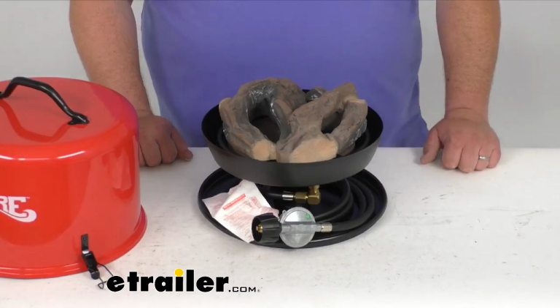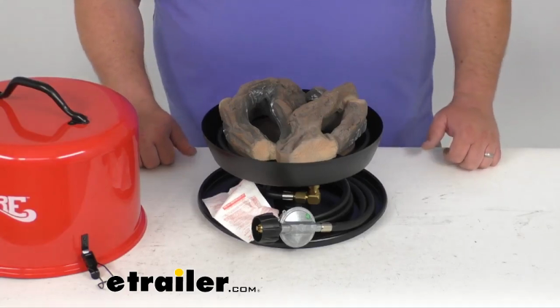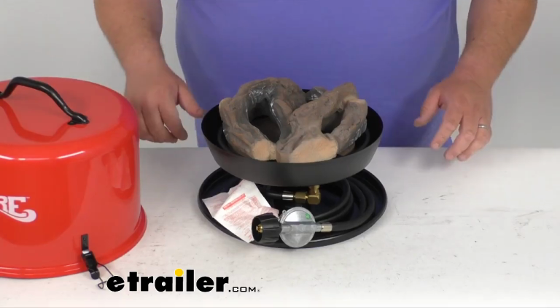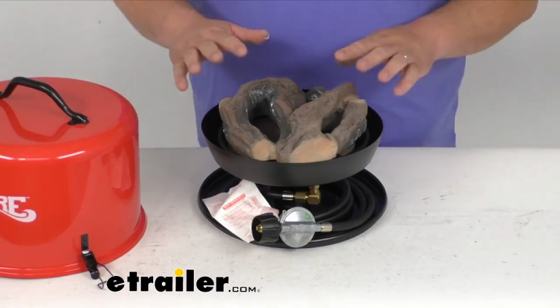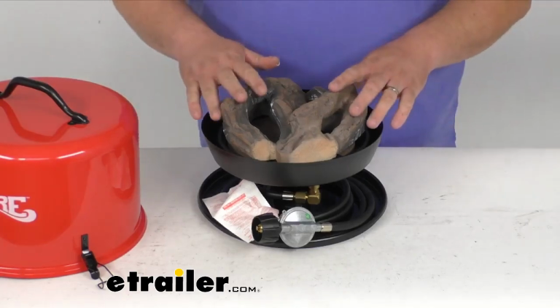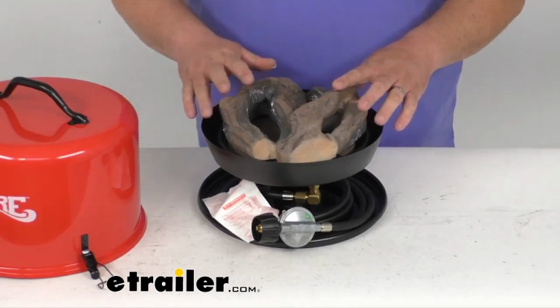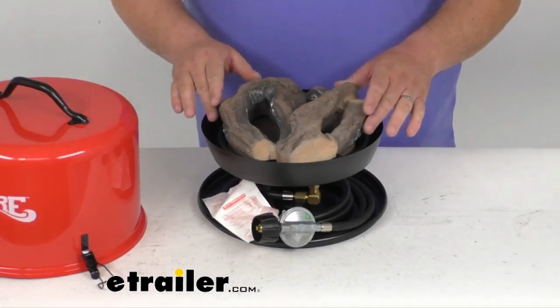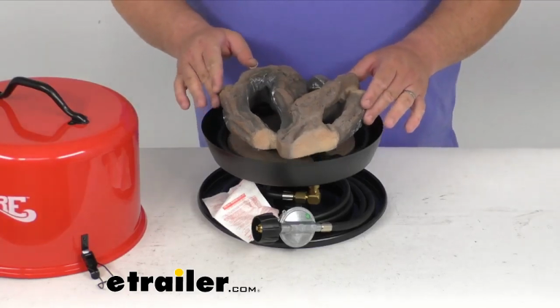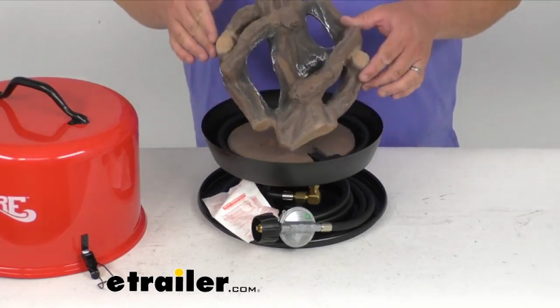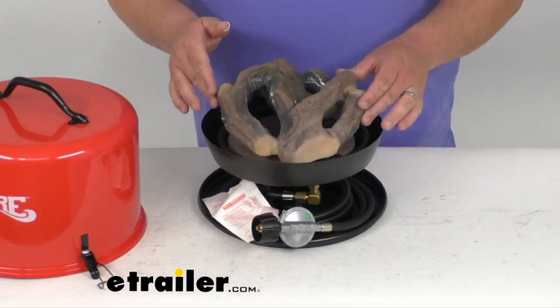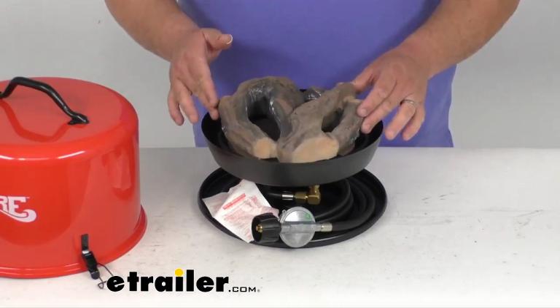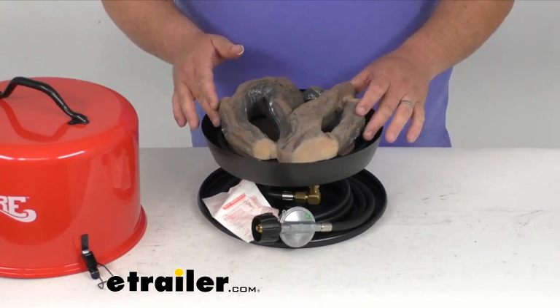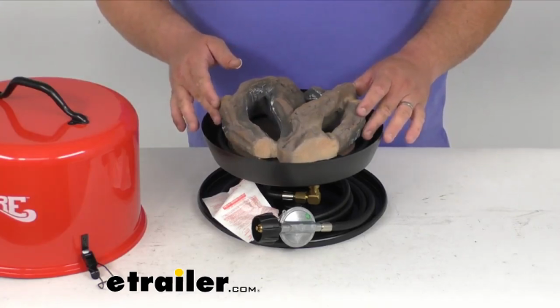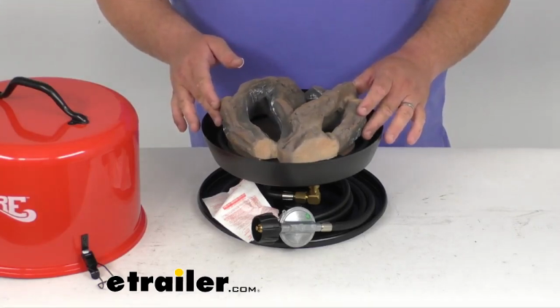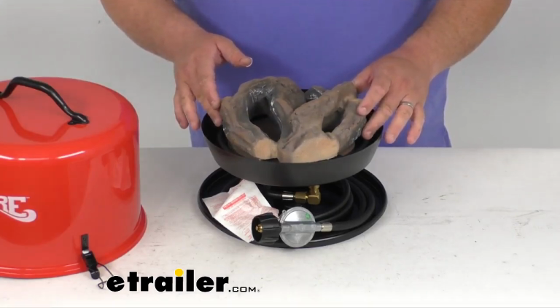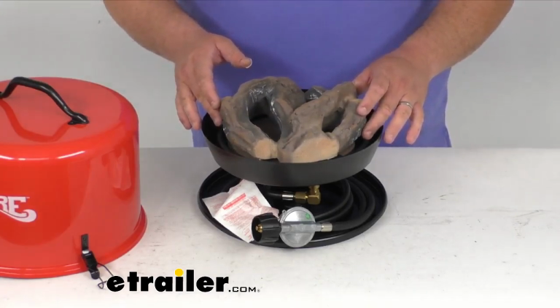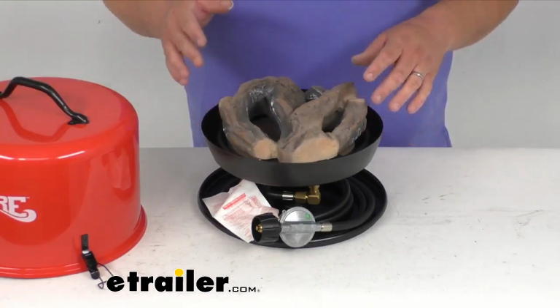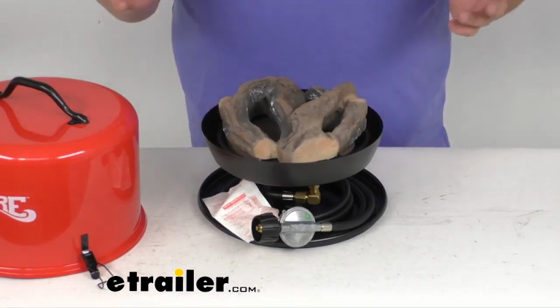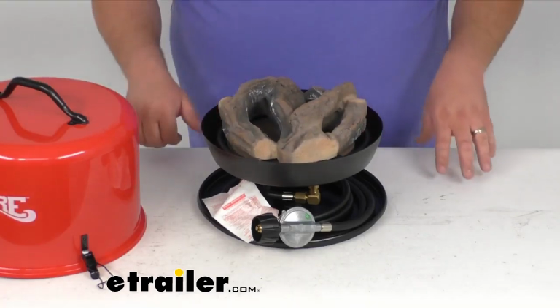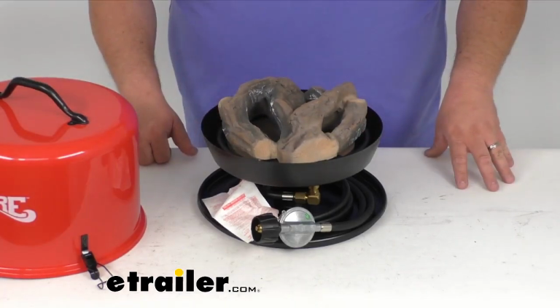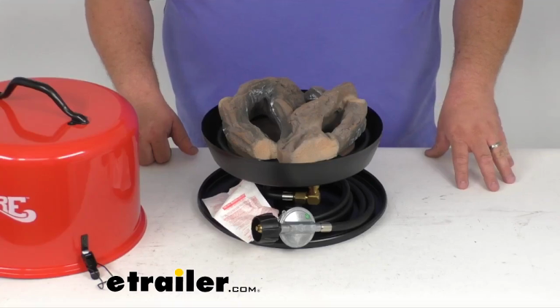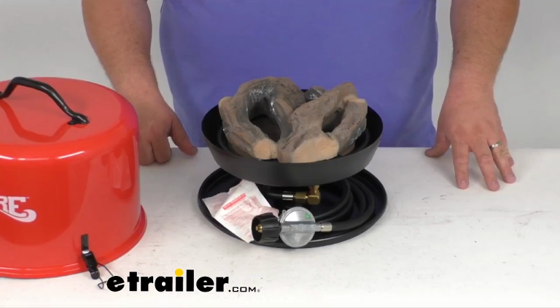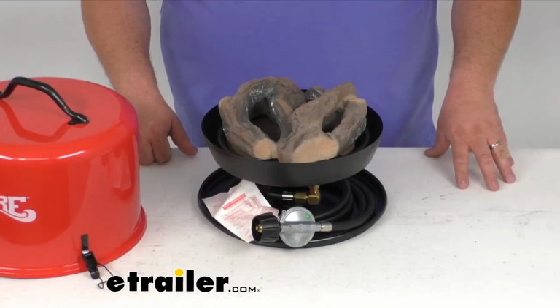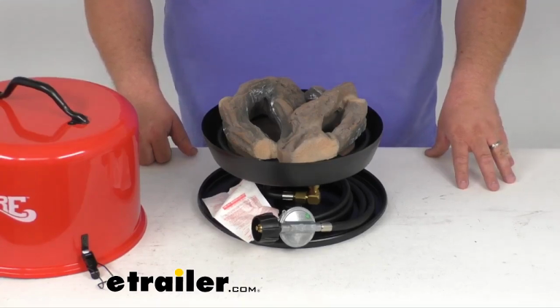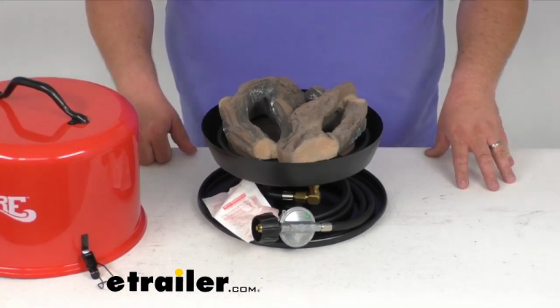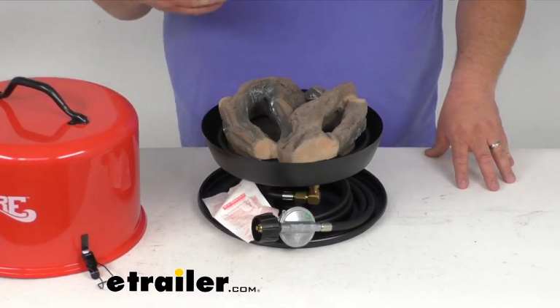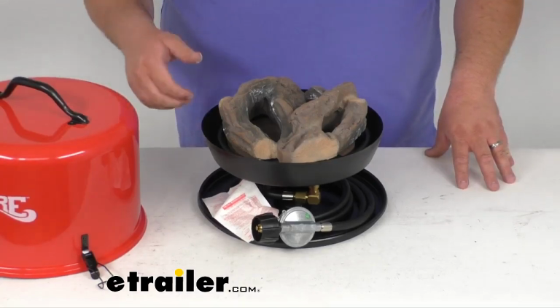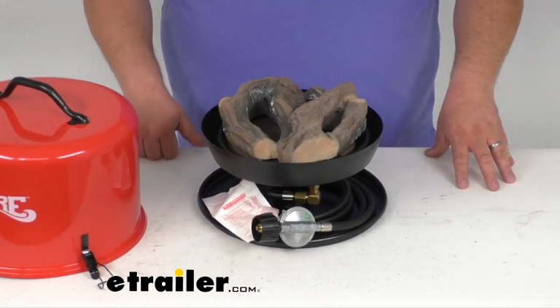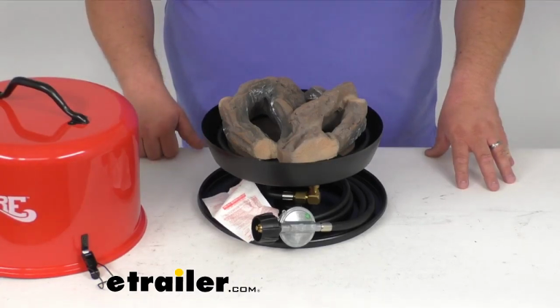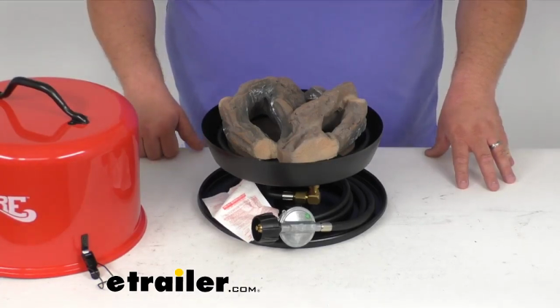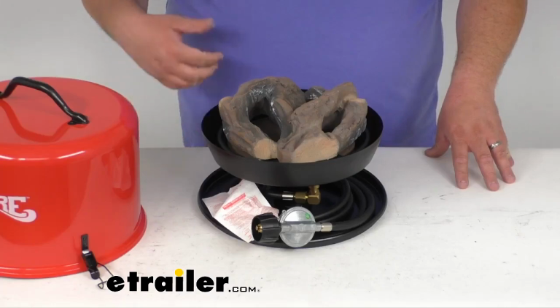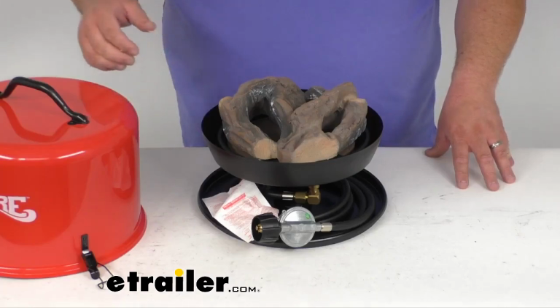Now just one thing to point out: the inserts here are replaceable. You can order an extra set of these inserts if yours break over time, if you drop them by accident, or if they just discolor after years and years of use. They are replaceable.